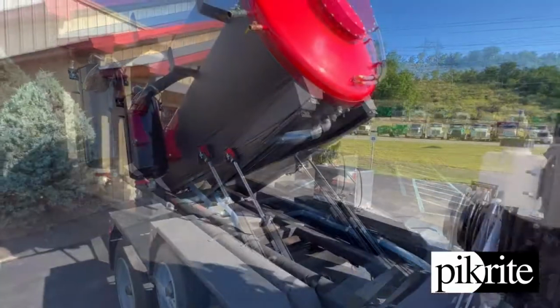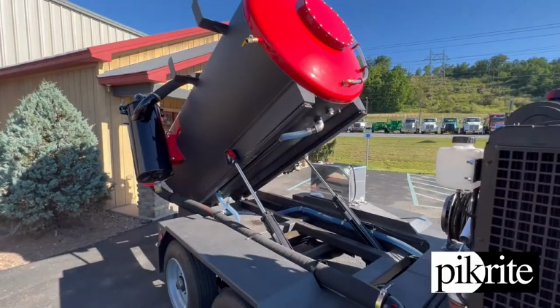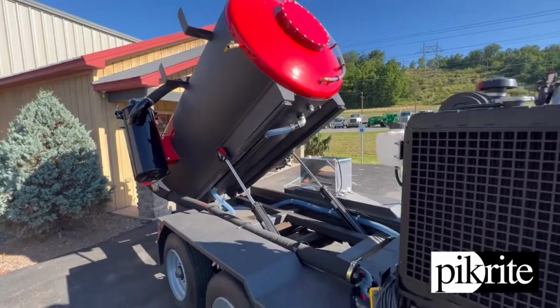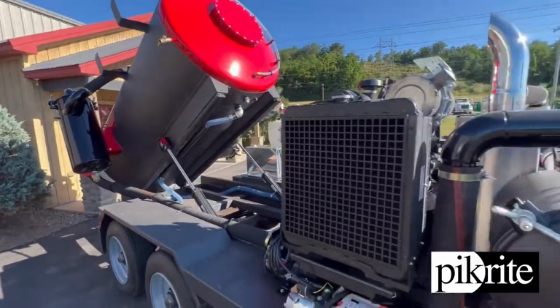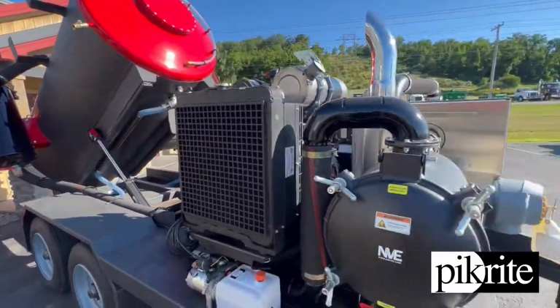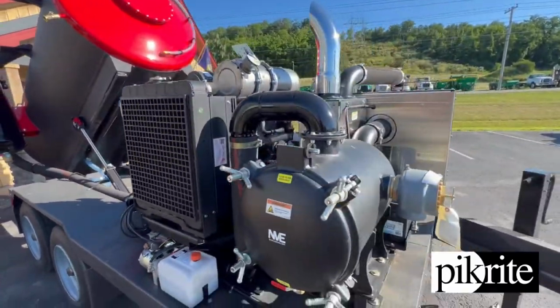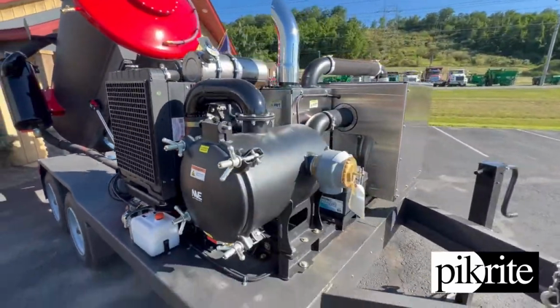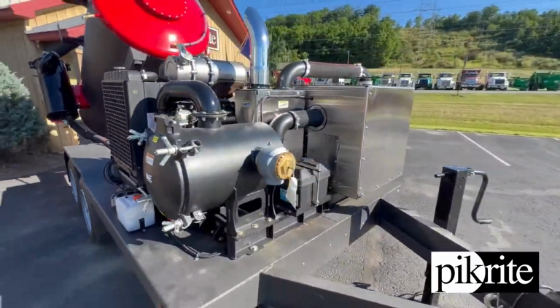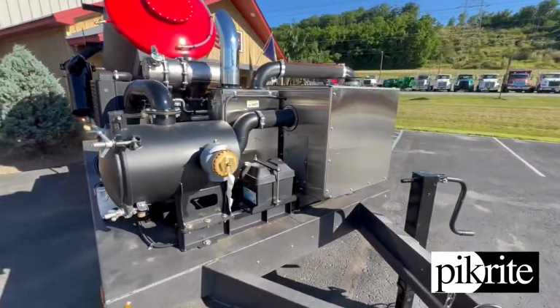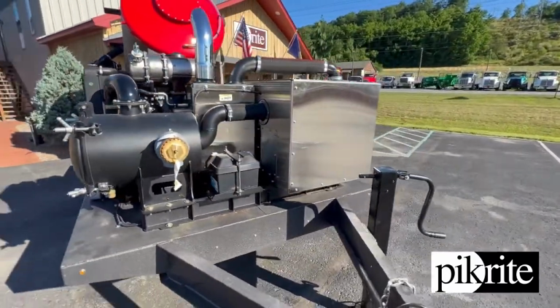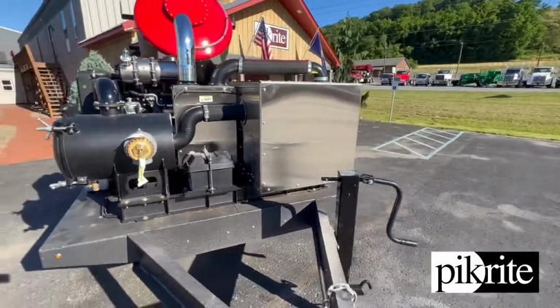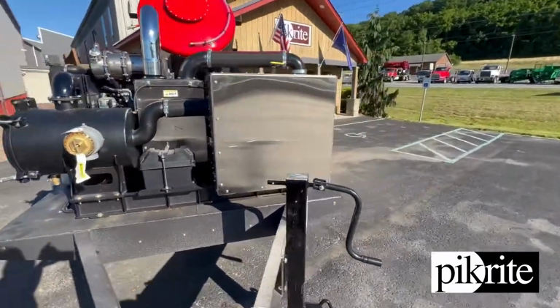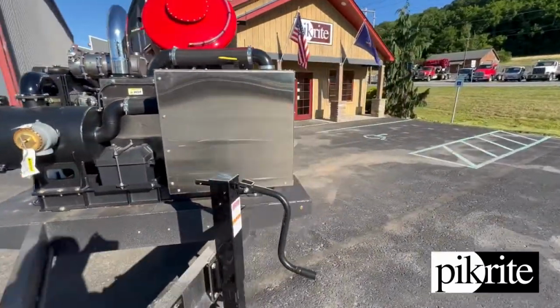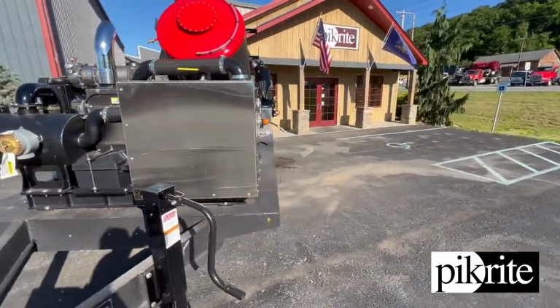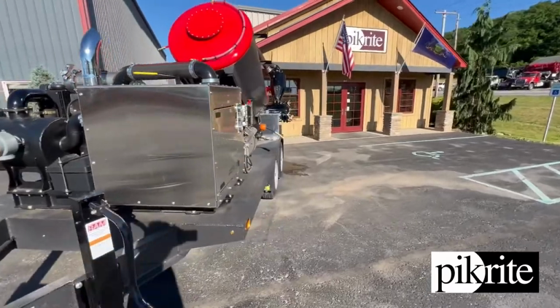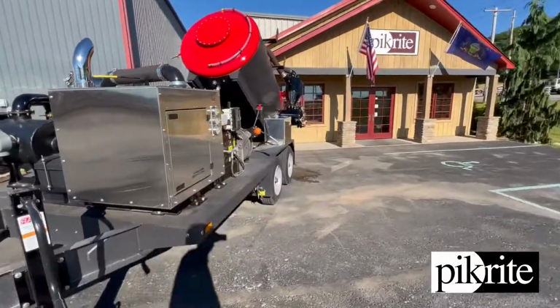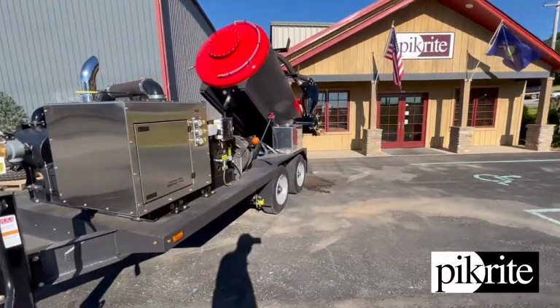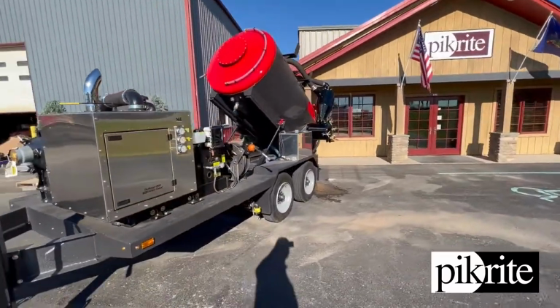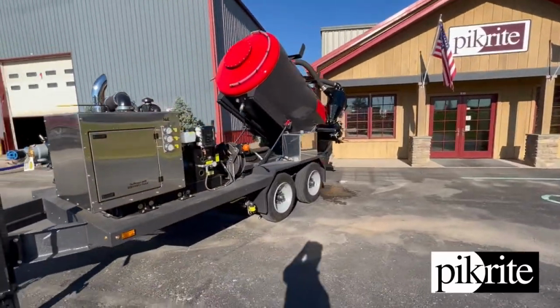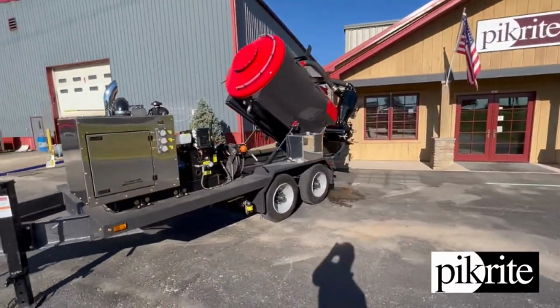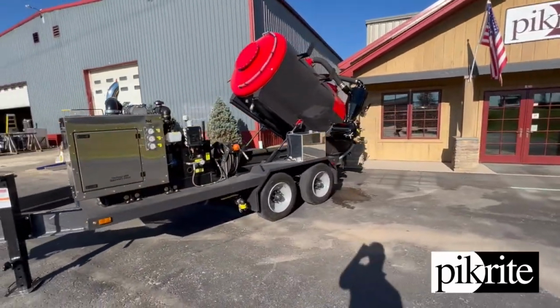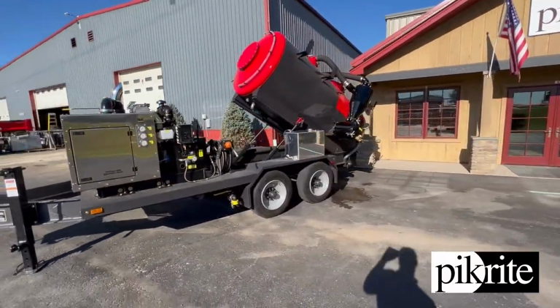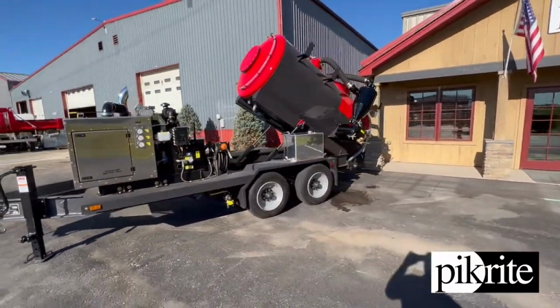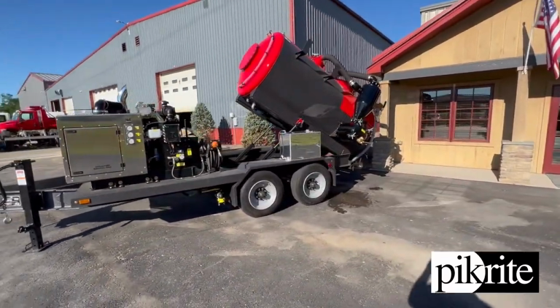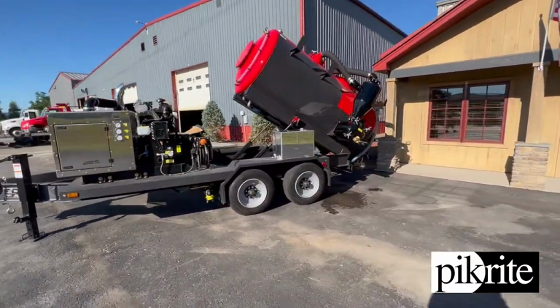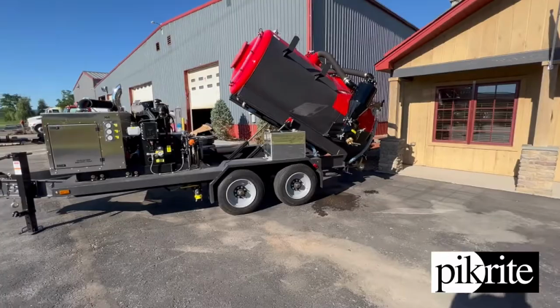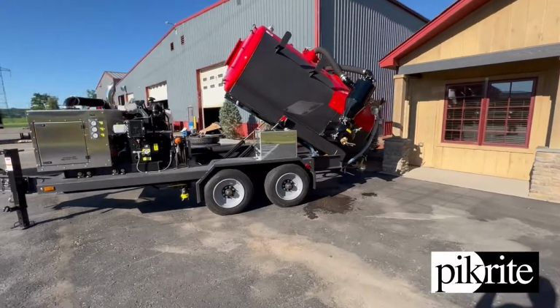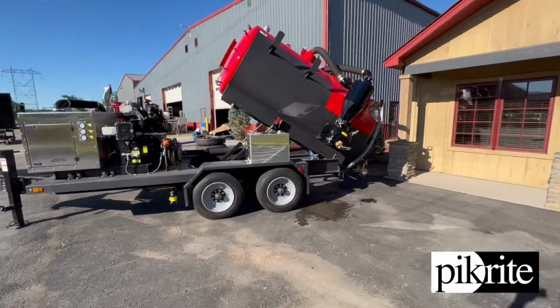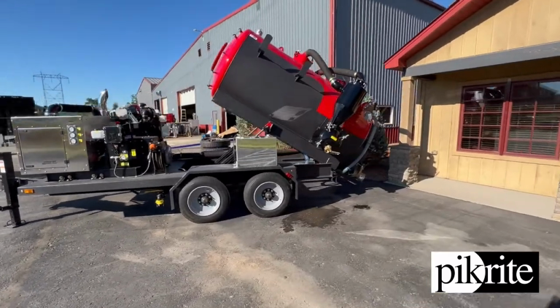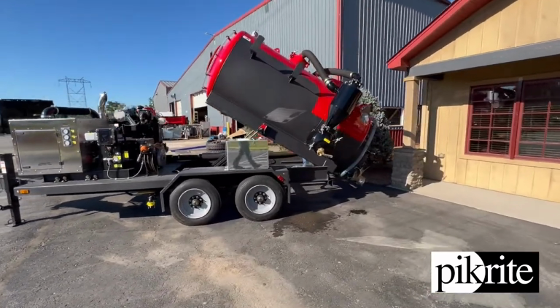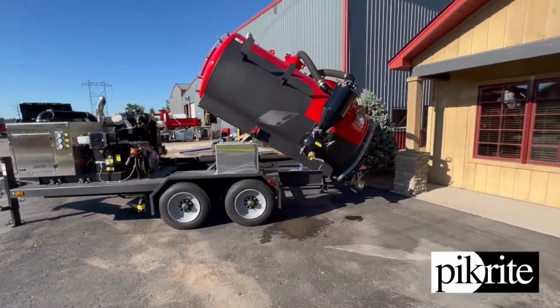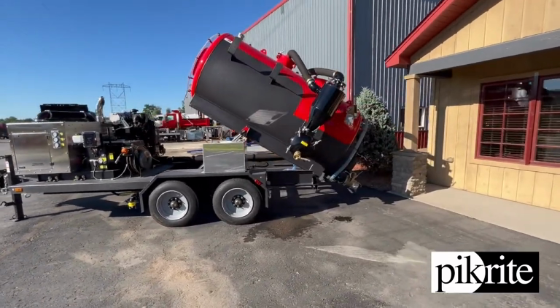The unit's all the way hoisted up. I'll give you a walk around to show you what it looks like tipped up on this side. Unit turned out real nice. Thanks guys for watching here today. If you have any questions, feel free to give us a call — we'll be happy to answer any questions about this unit.